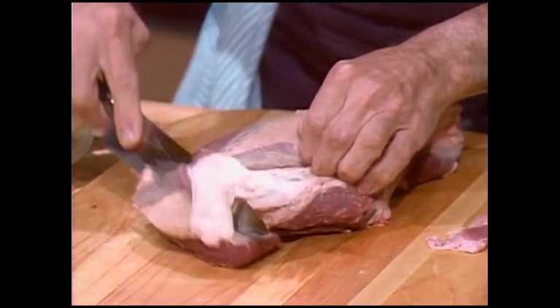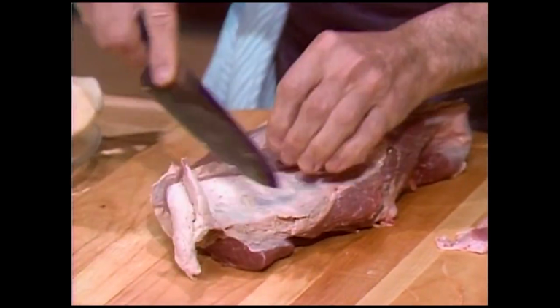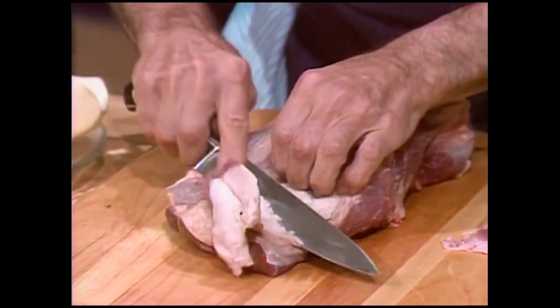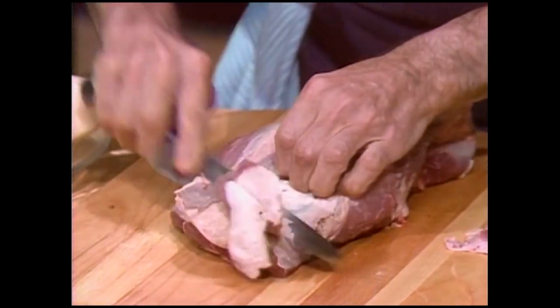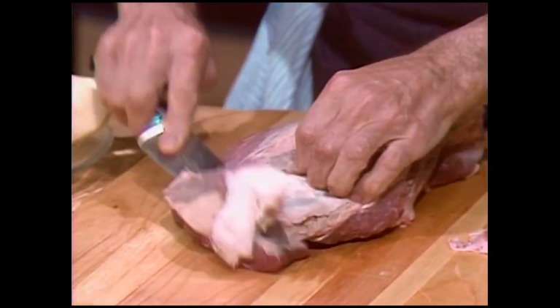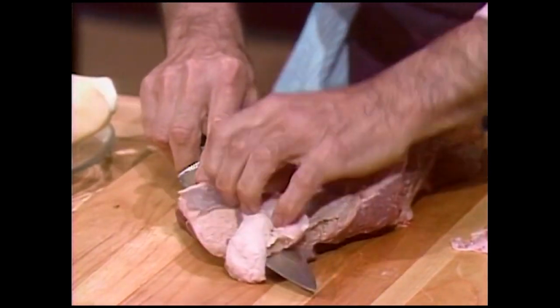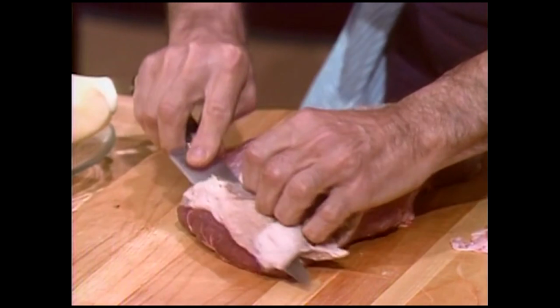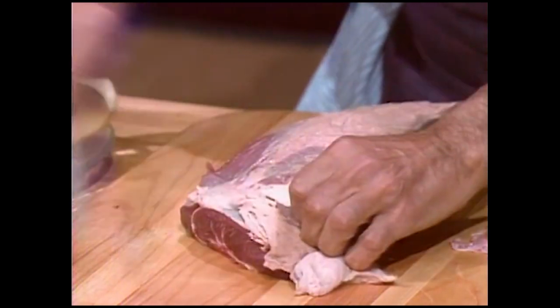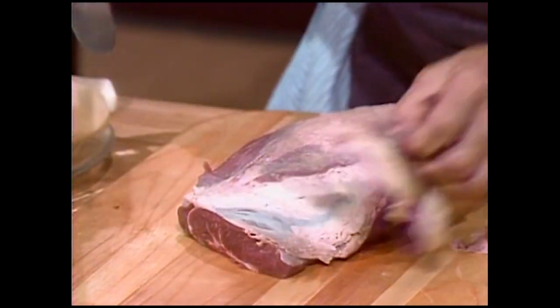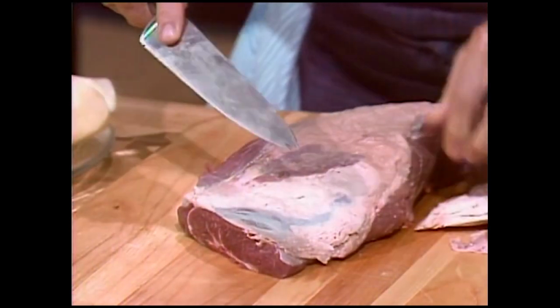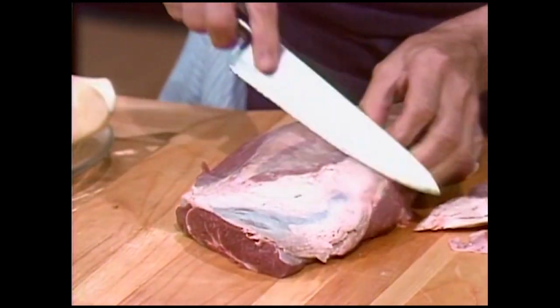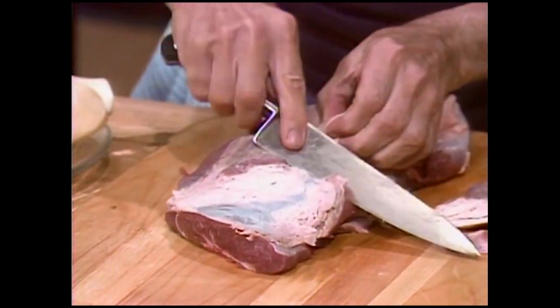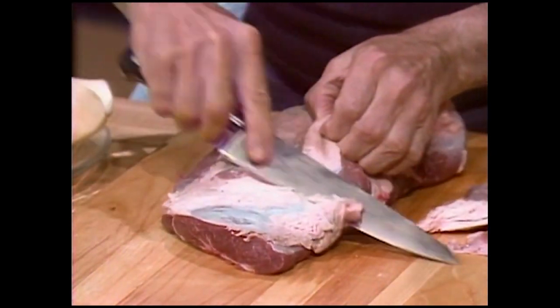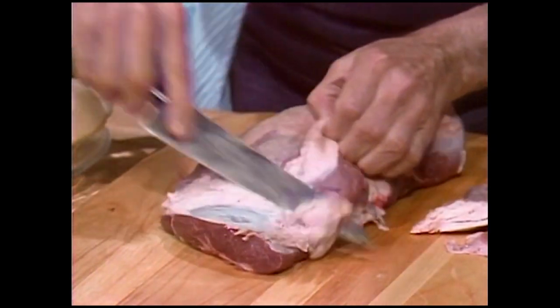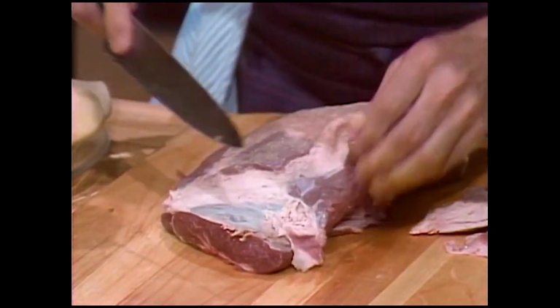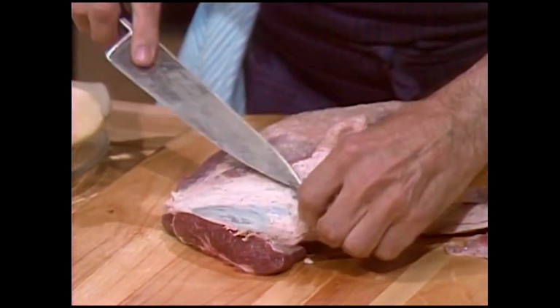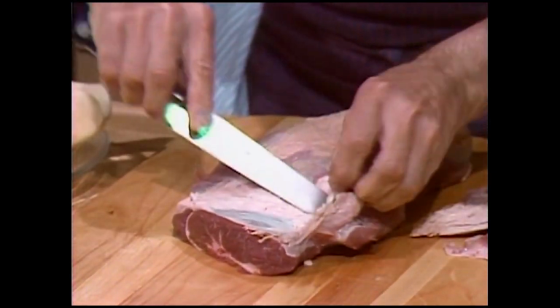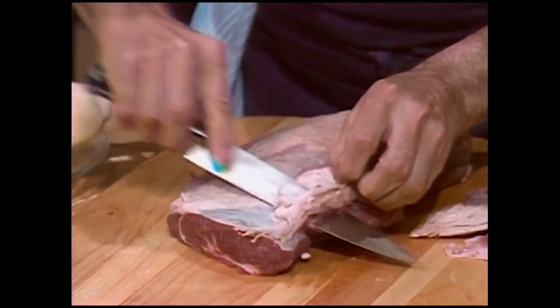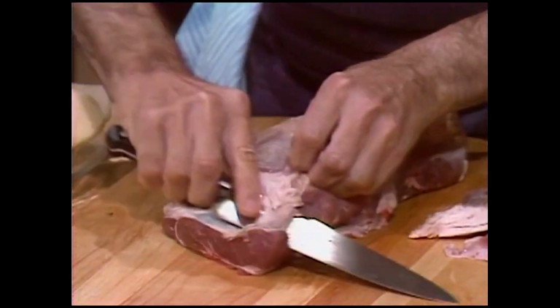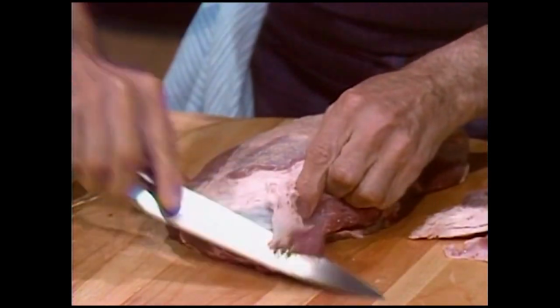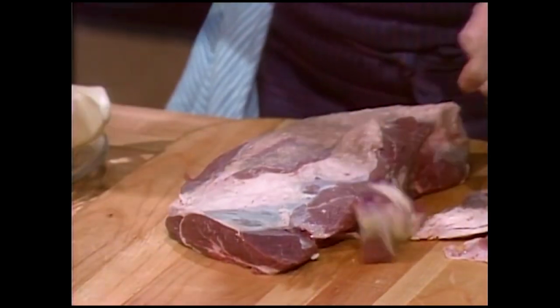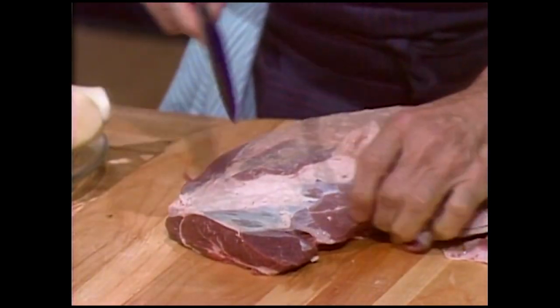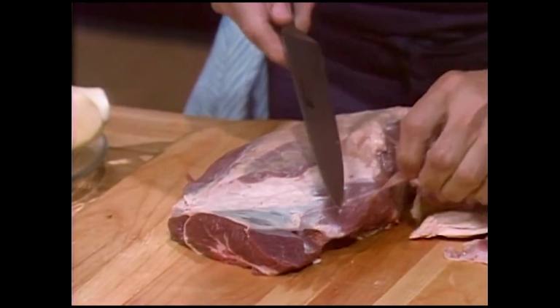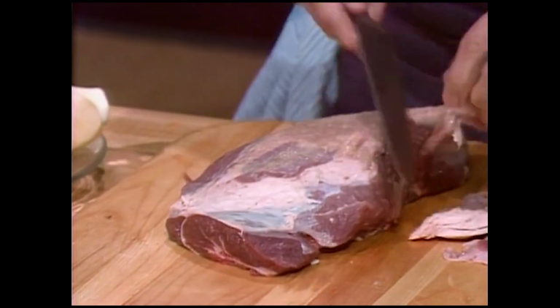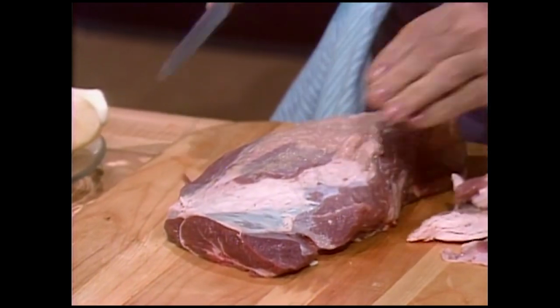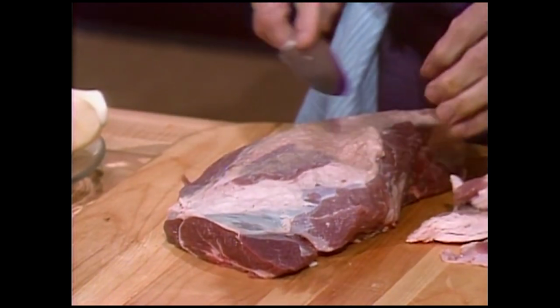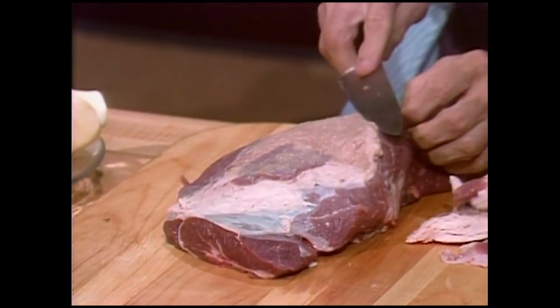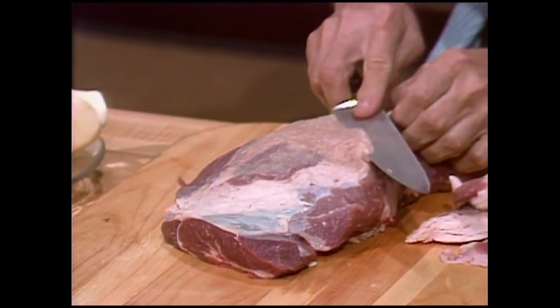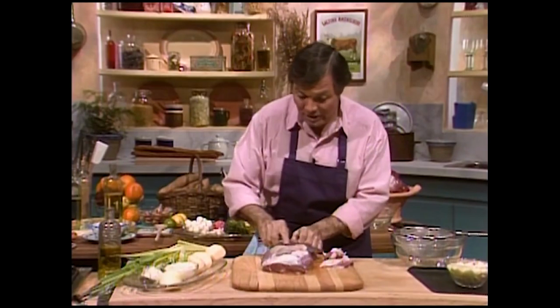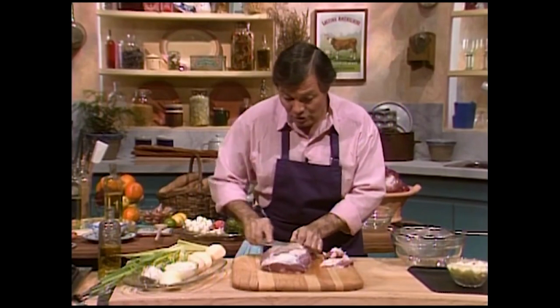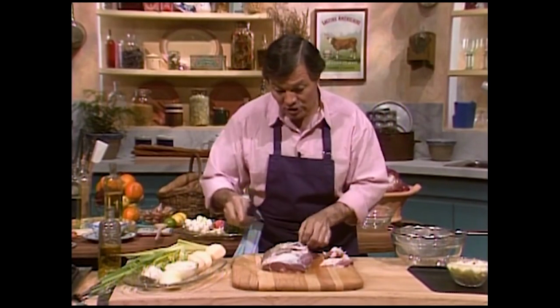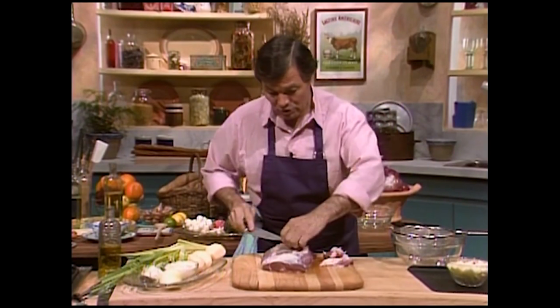That calf here has already started grazing, and starting grazing, of course, will give iron to the calf and develop the red color in it. Otherwise, the taste really doesn't change much.